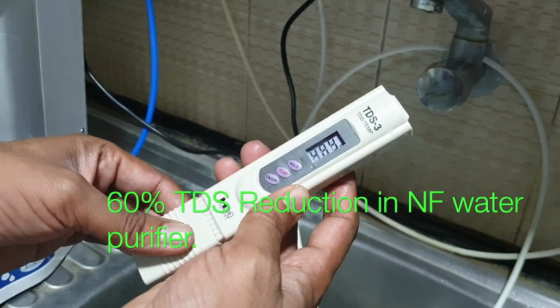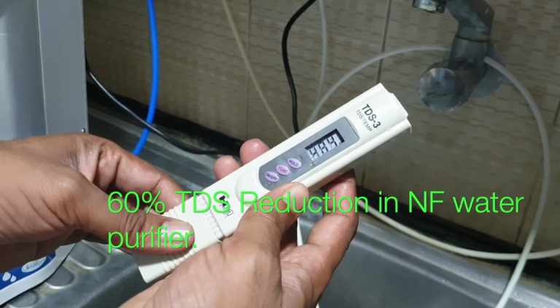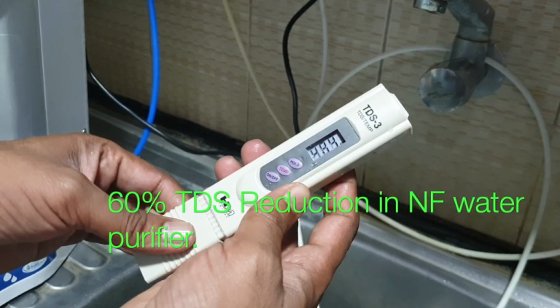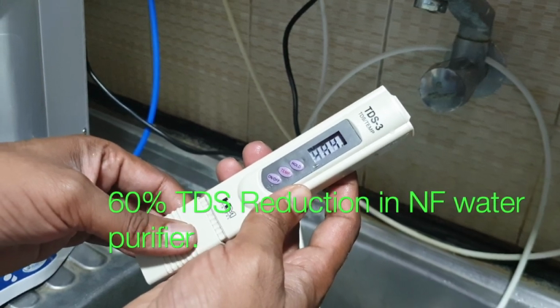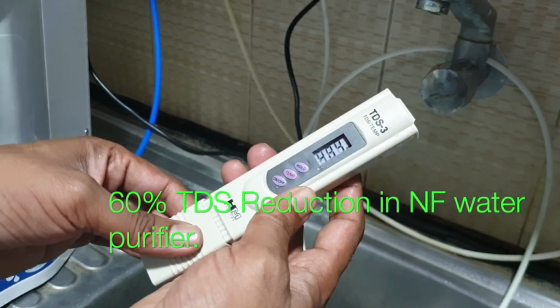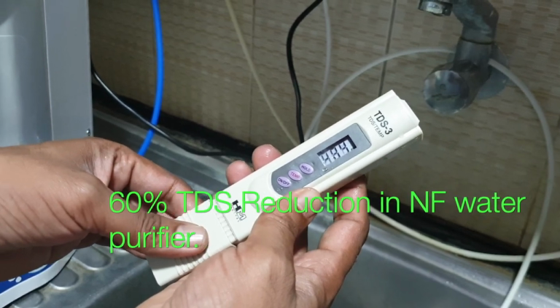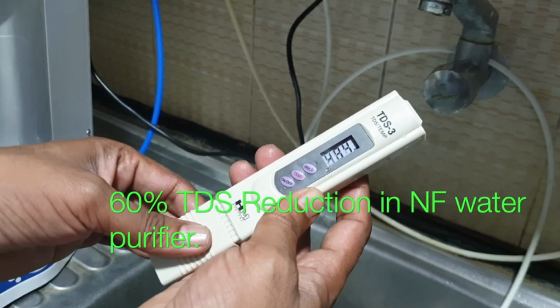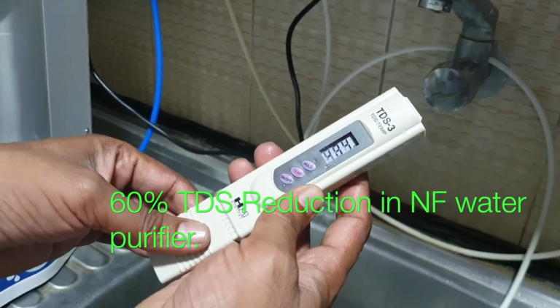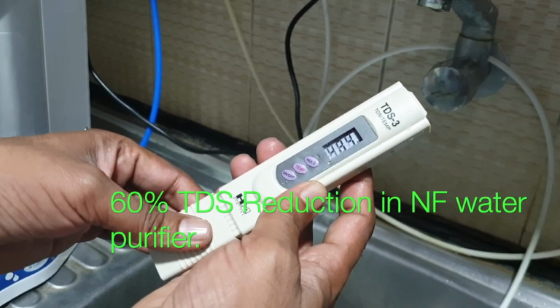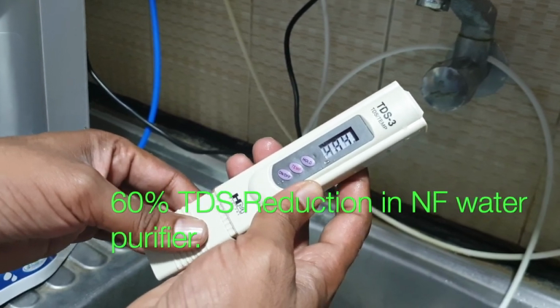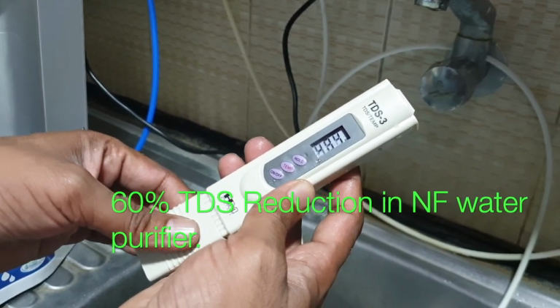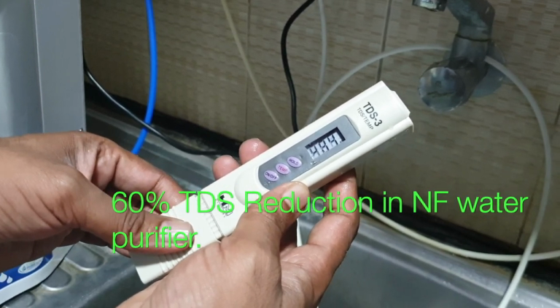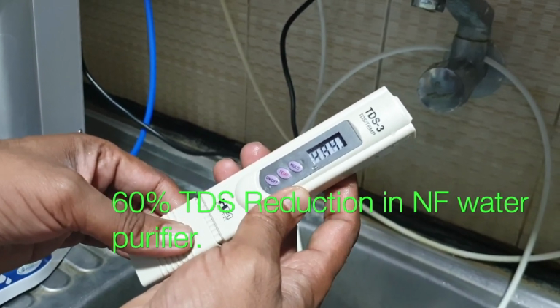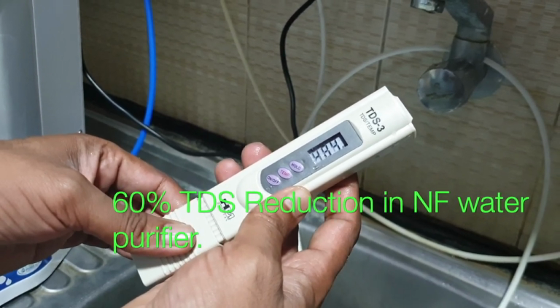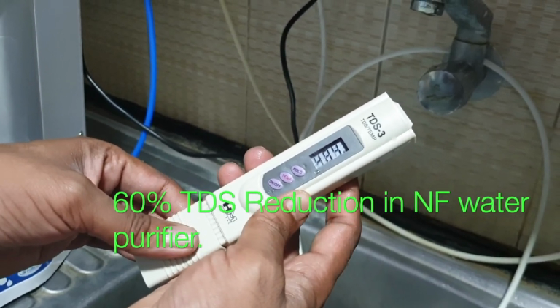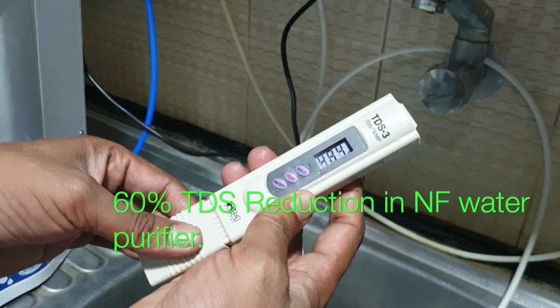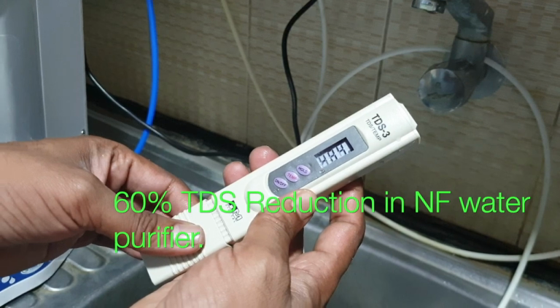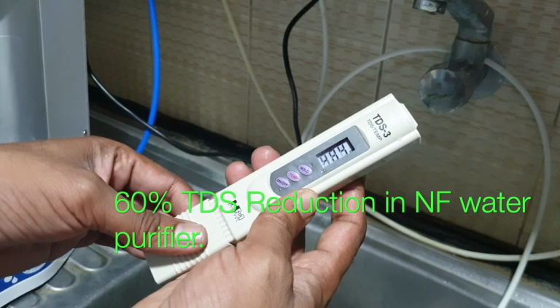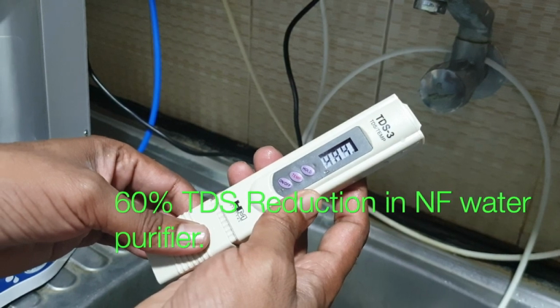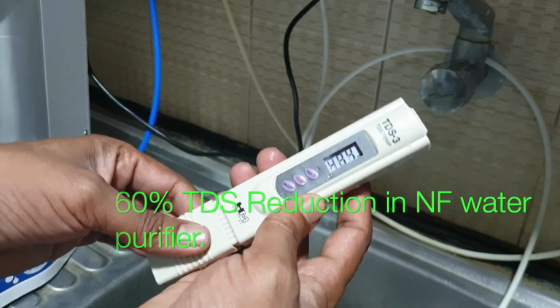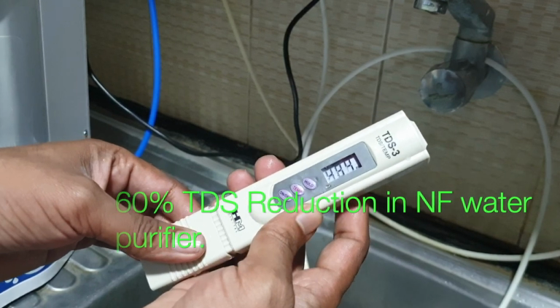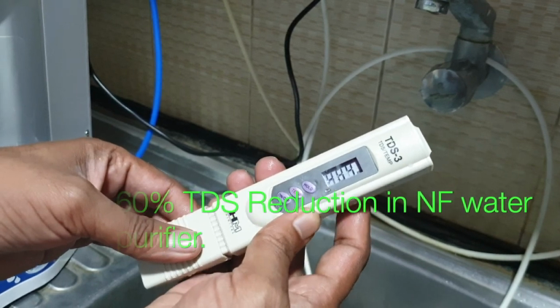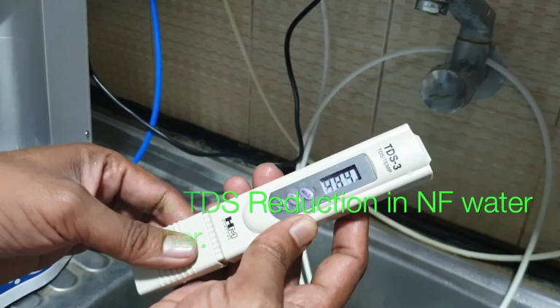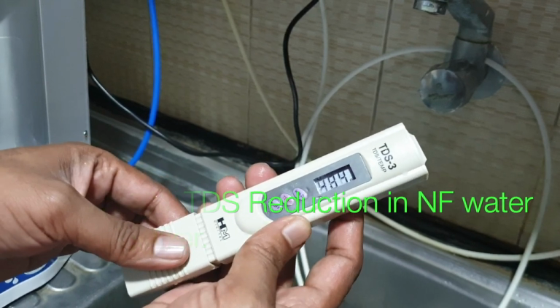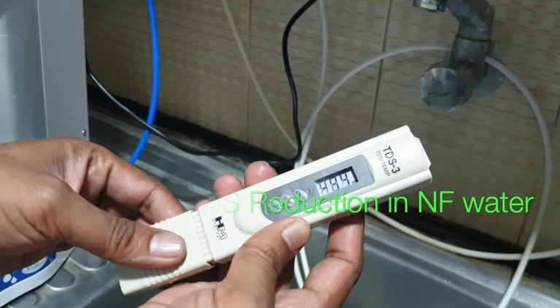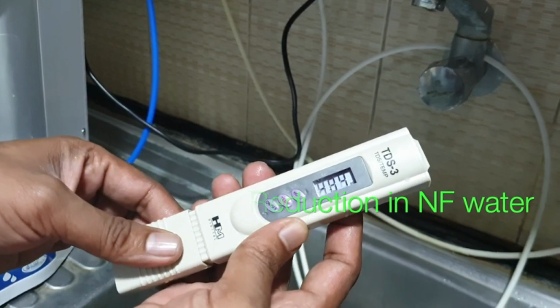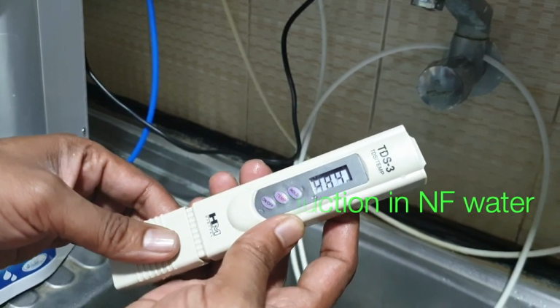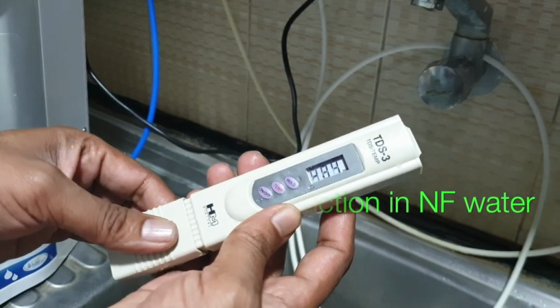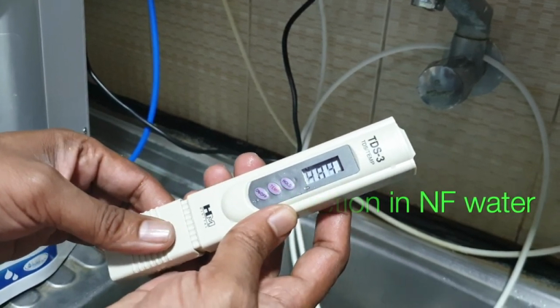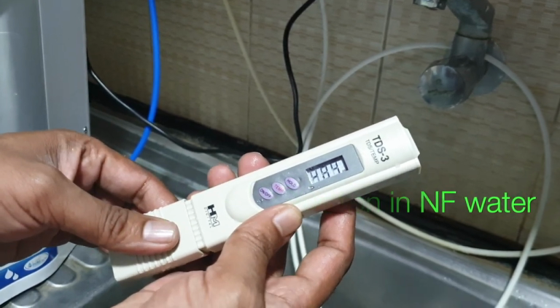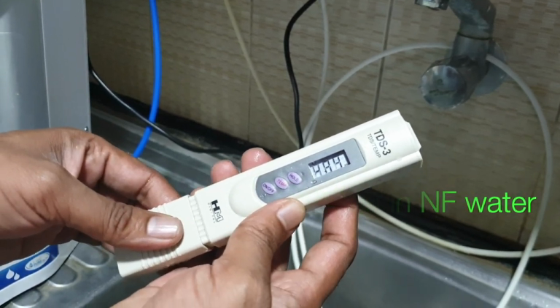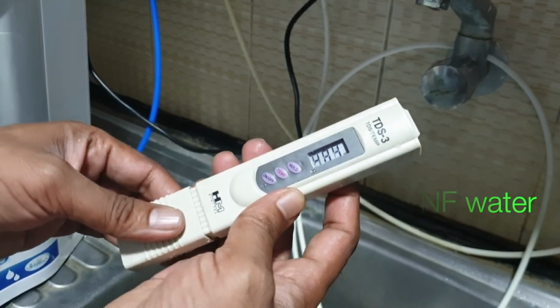Based on that, this product can be used up to 1000 TDS. If it is above 1000 TDS, we recommend you use only an RO water purifier and not nano filter technology.